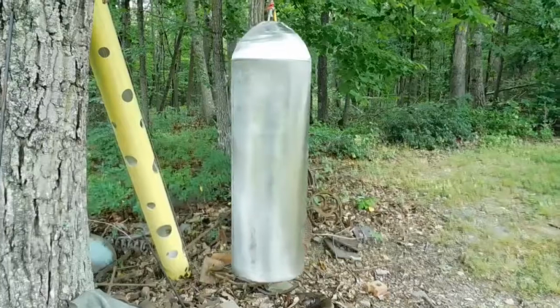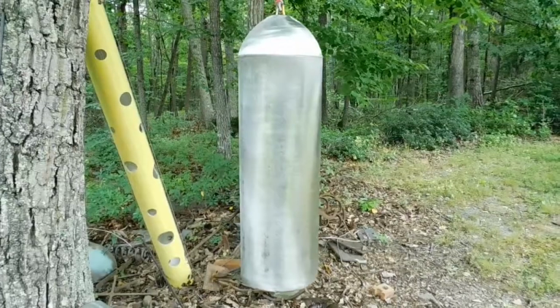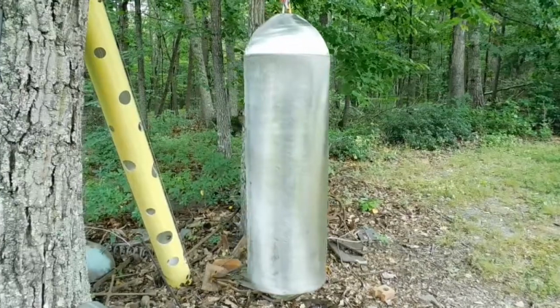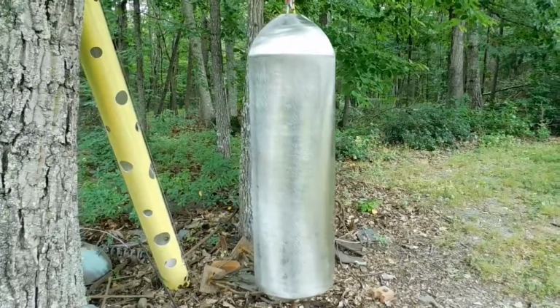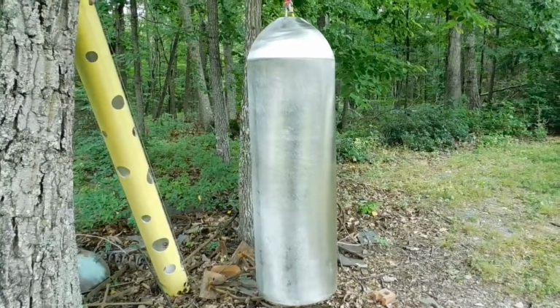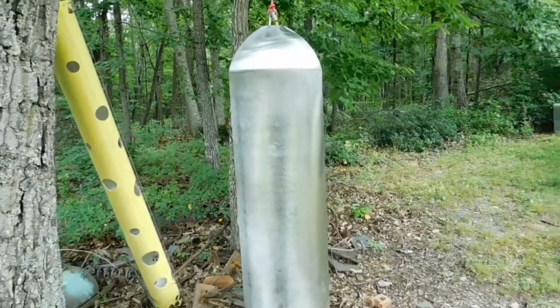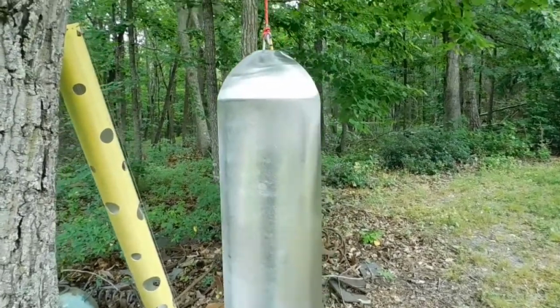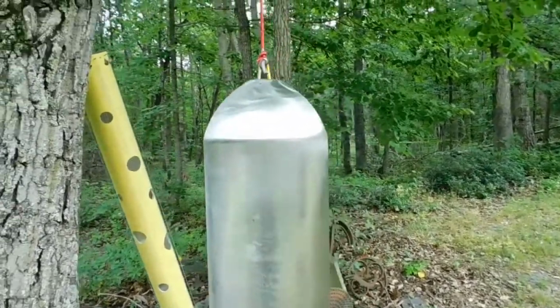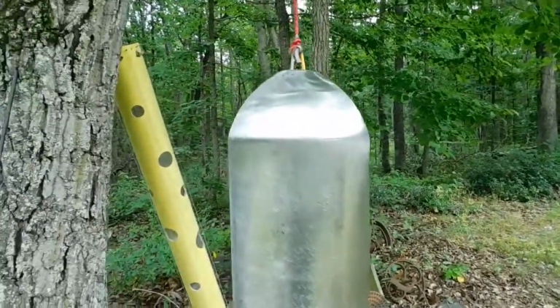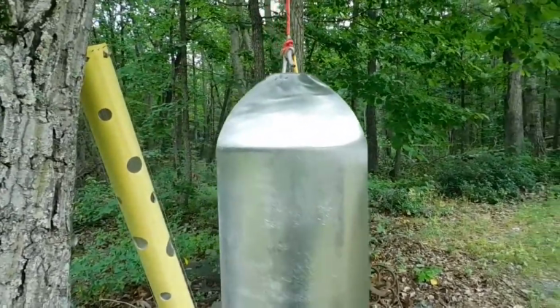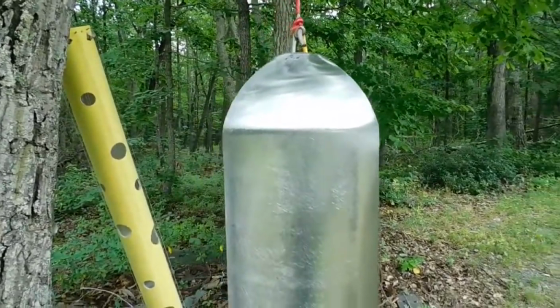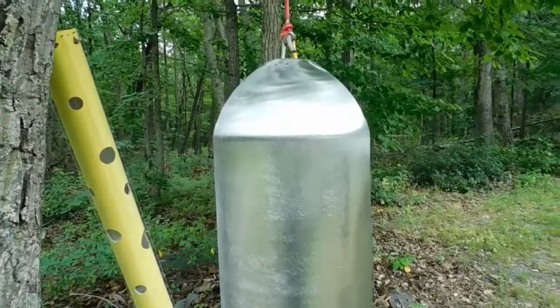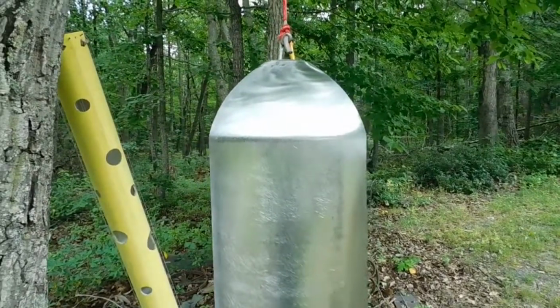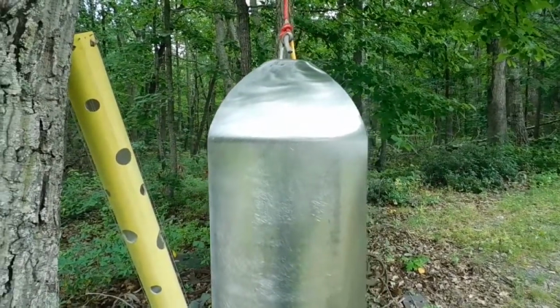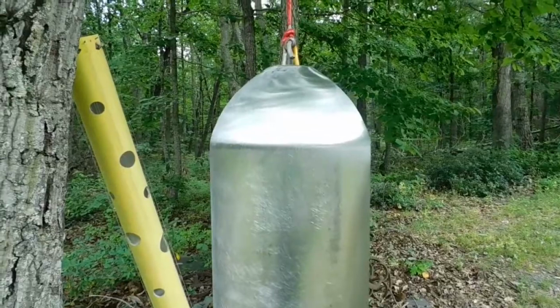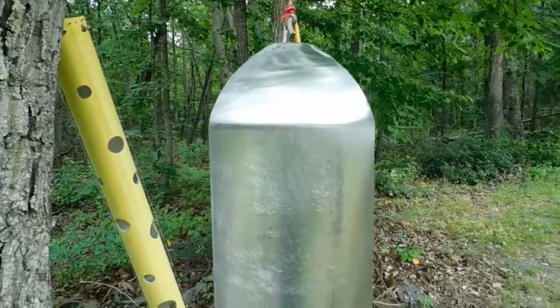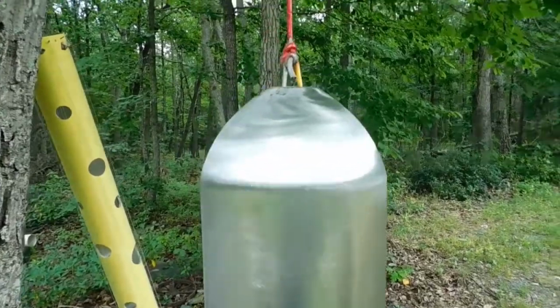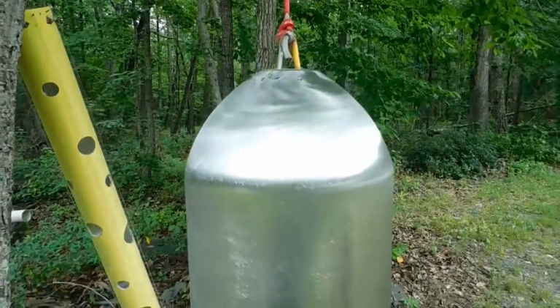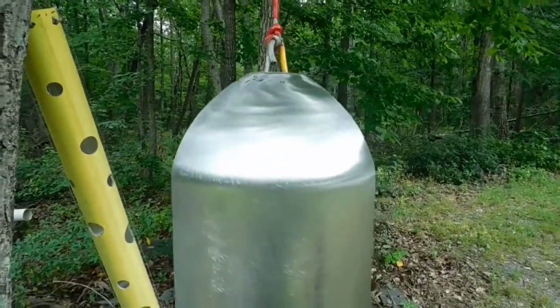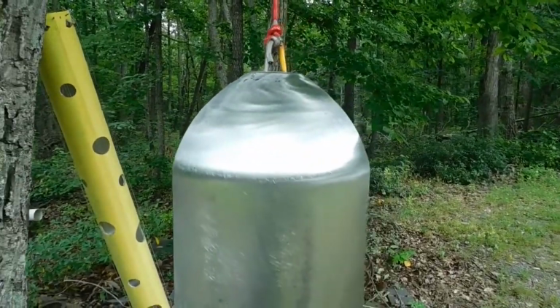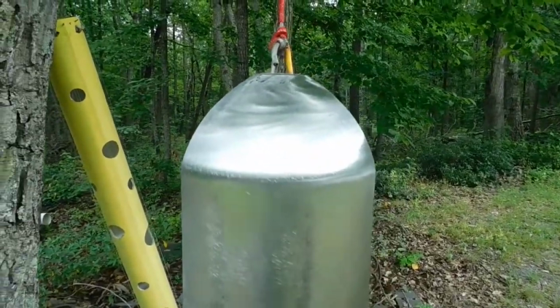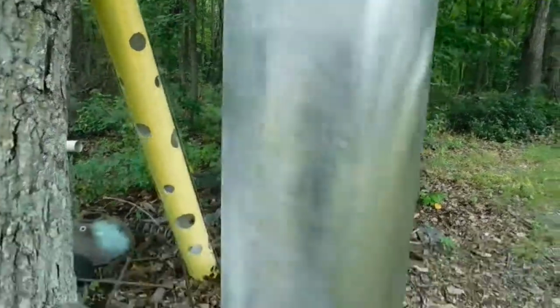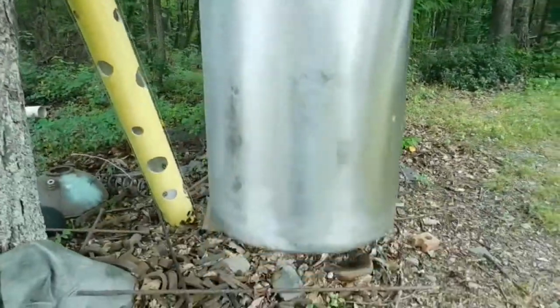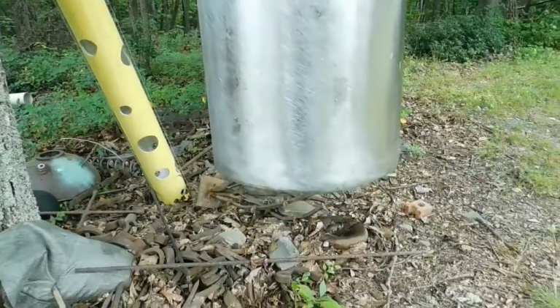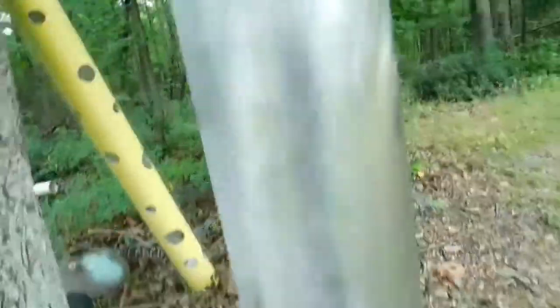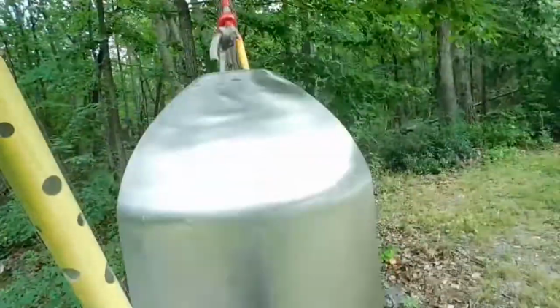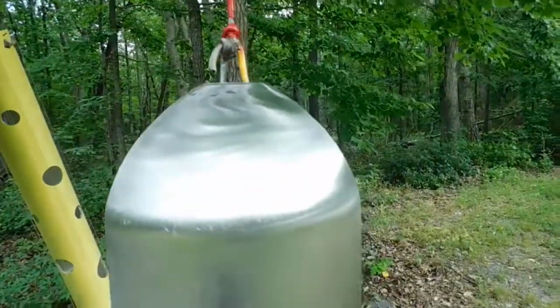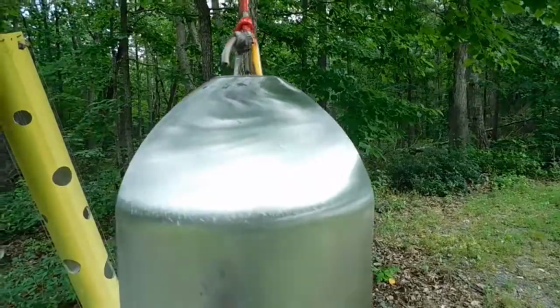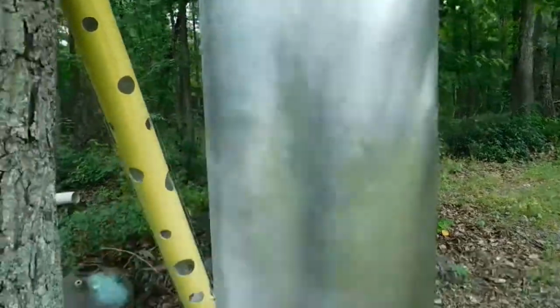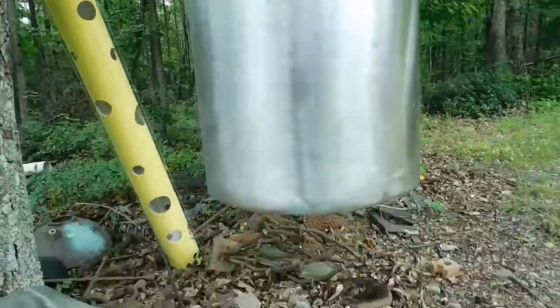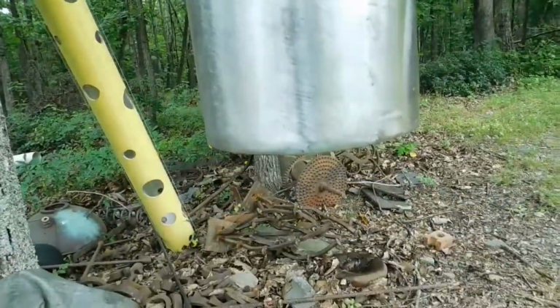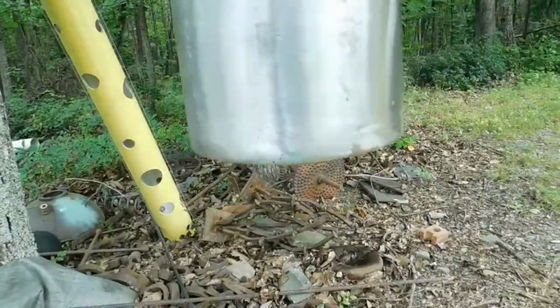Hello everyone, this is Pat from PSA Custom Creations. I'm making a bell for Mary. This was an old oxygen welding tank. This tank is 7 inches in diameter and it is 23 inches long from the top down to the cut.